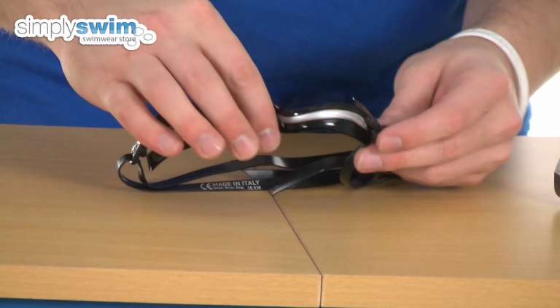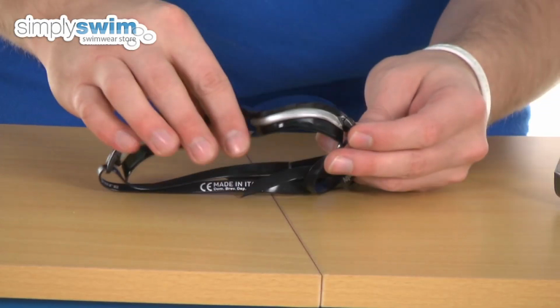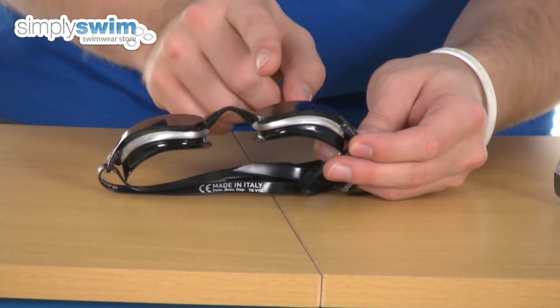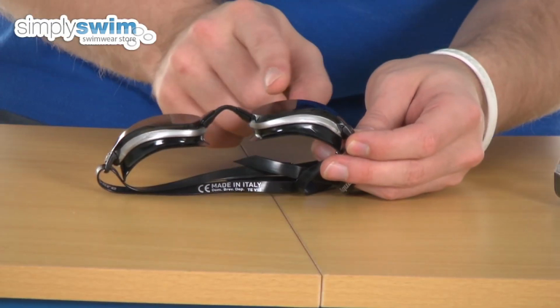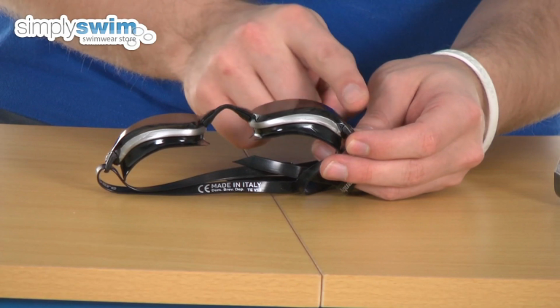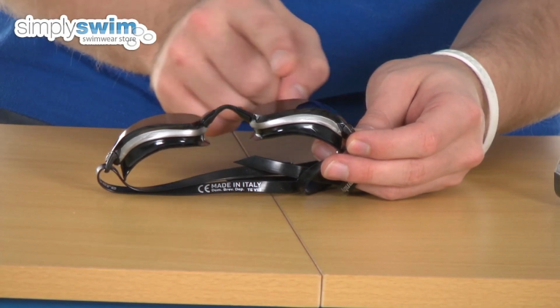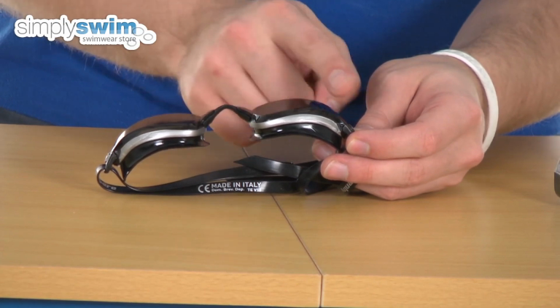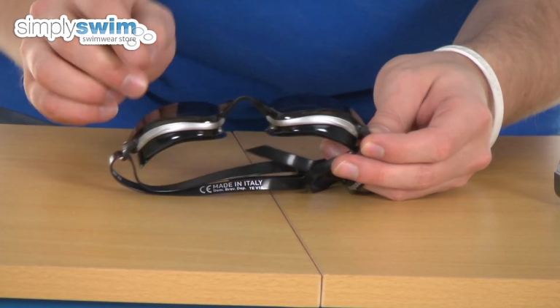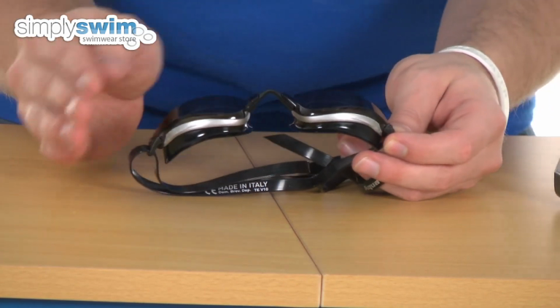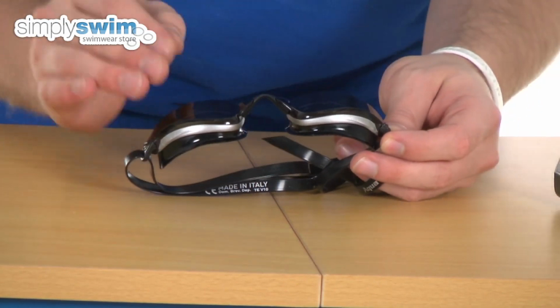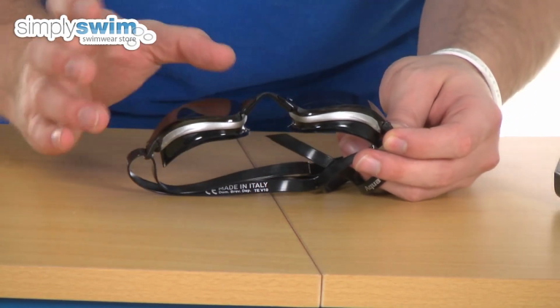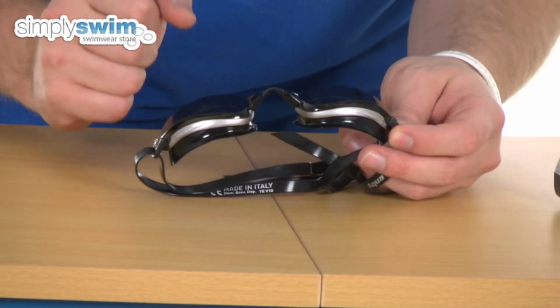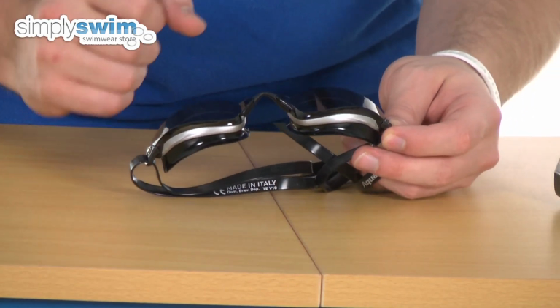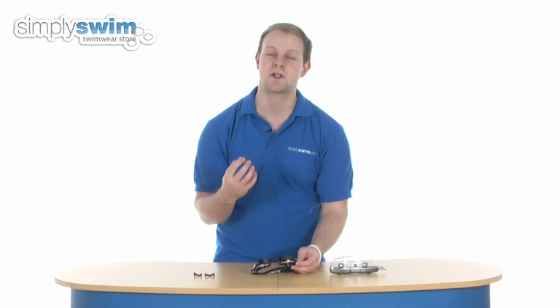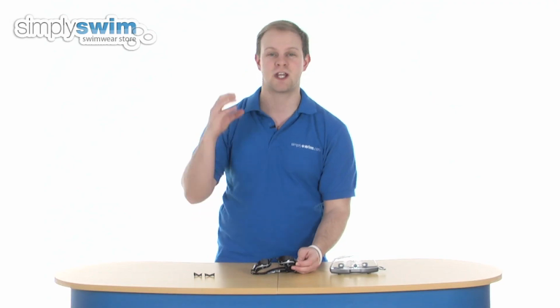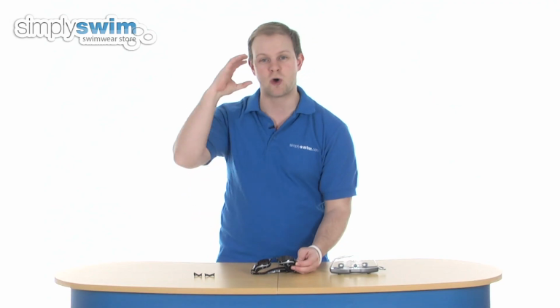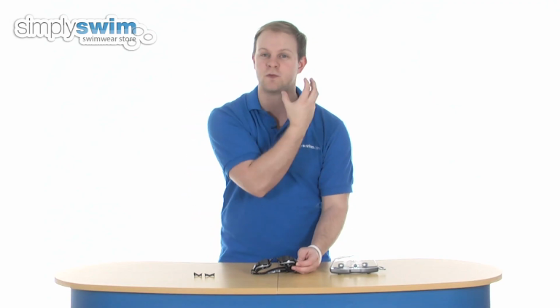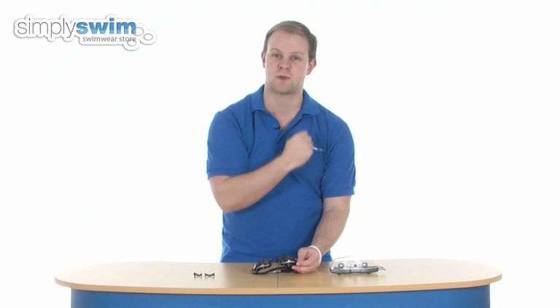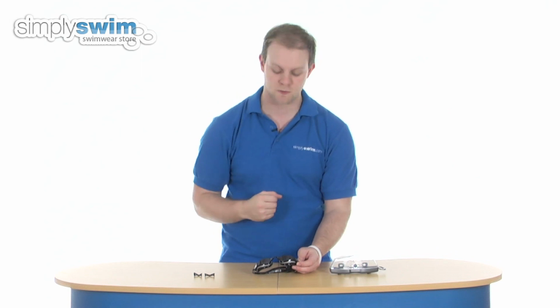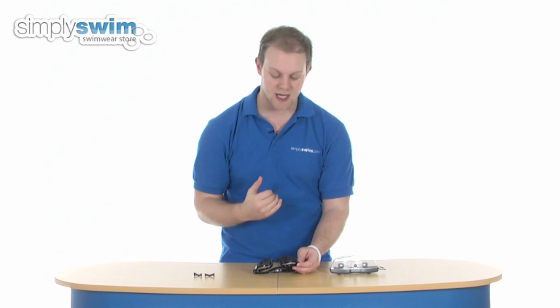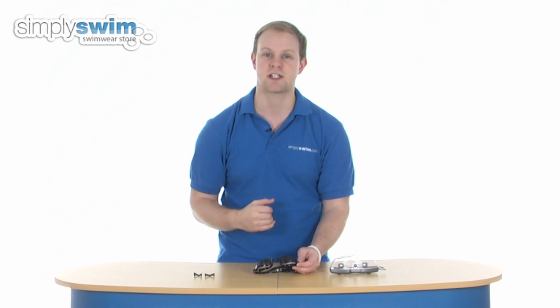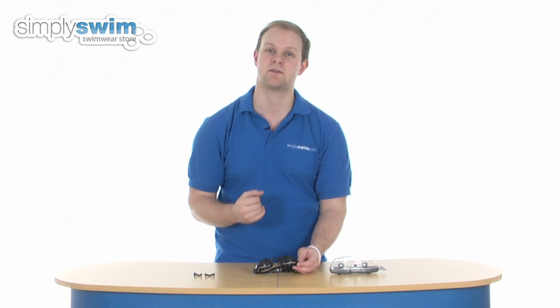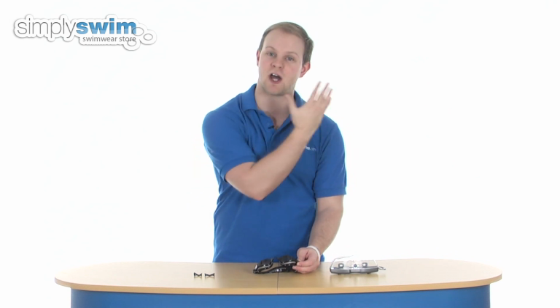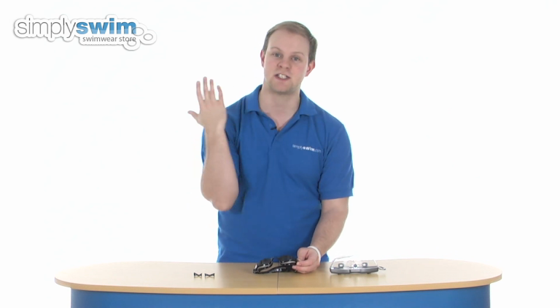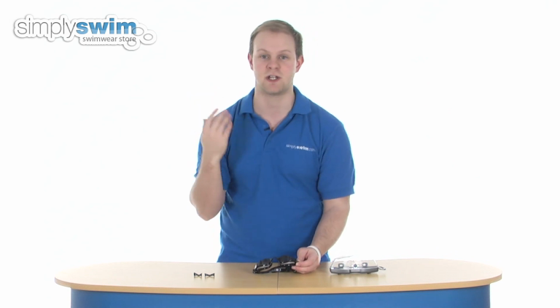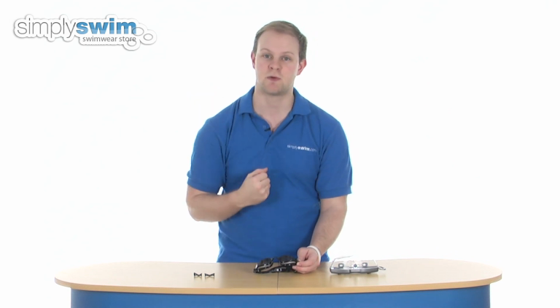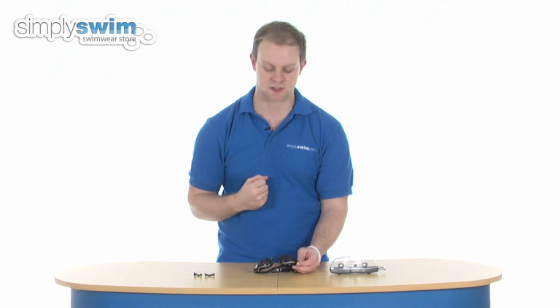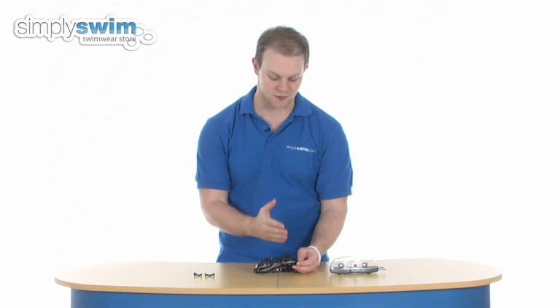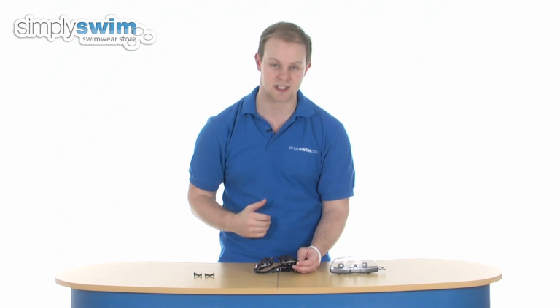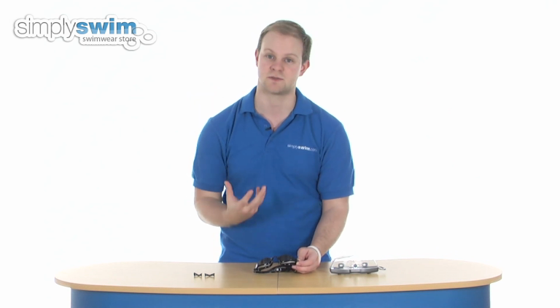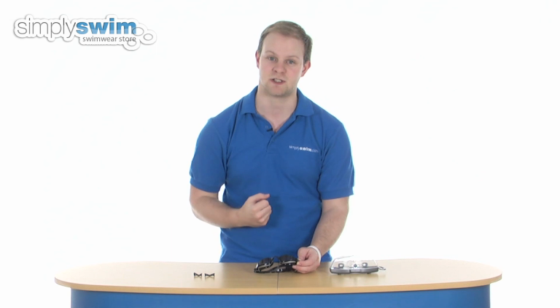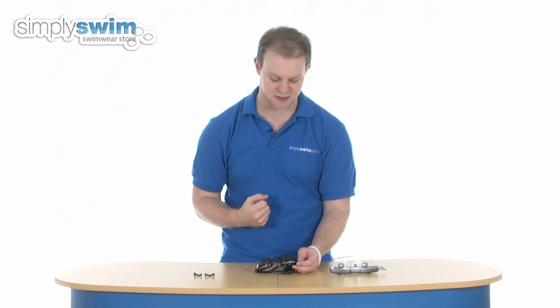If I turn it to the side you'll notice it has got a curvature on both sides to the lens itself, just to make sure you're going to get as wide a peripheral vision as possible. Aquasphere actually claim that they have 180 degree peripheral vision via these lenses, which is obviously a really nice feature.